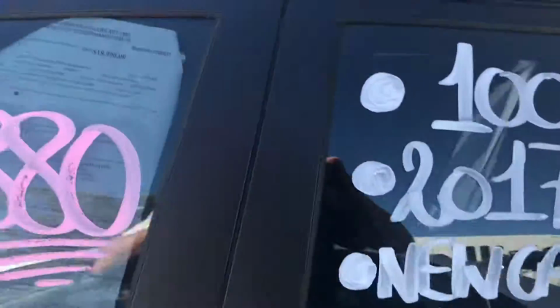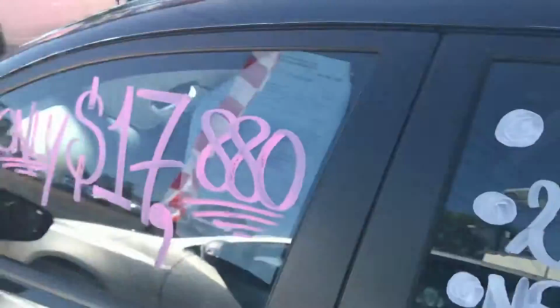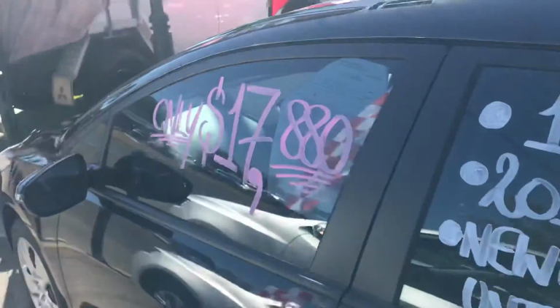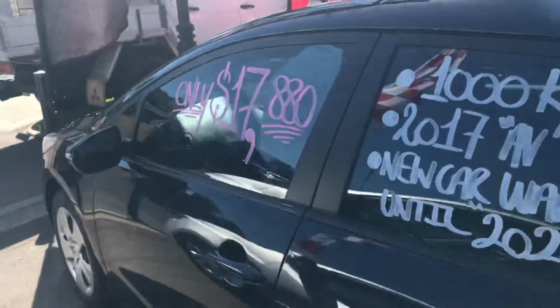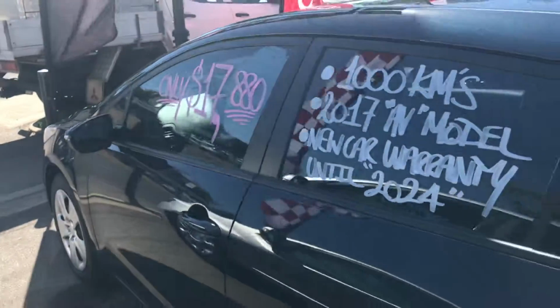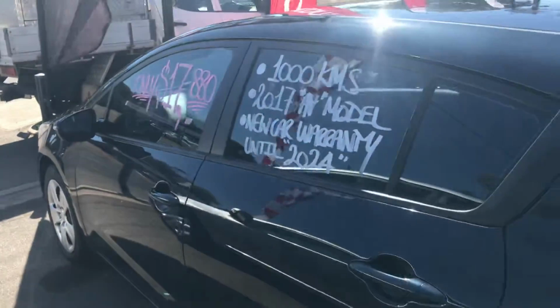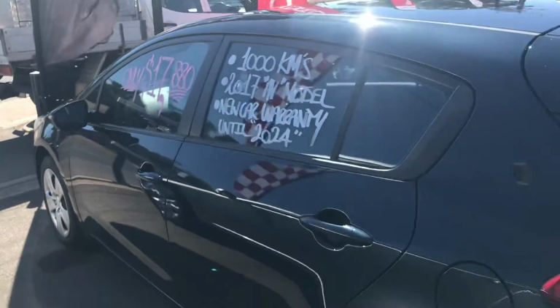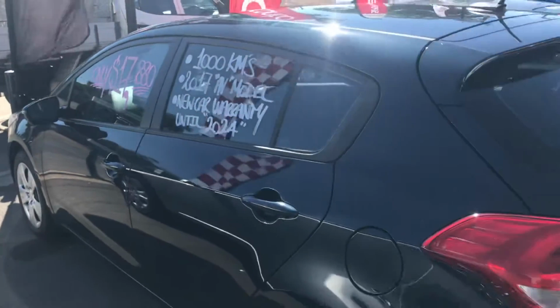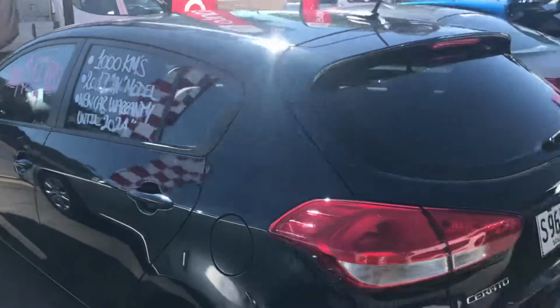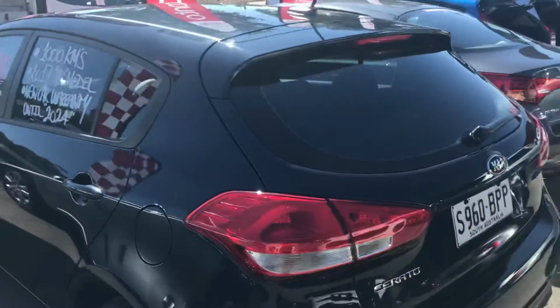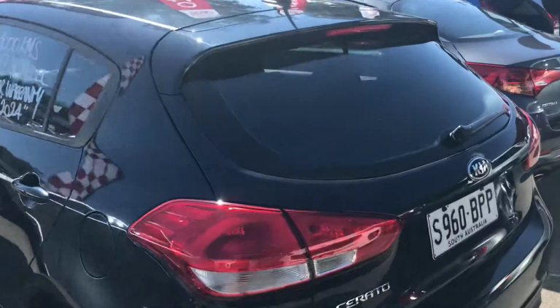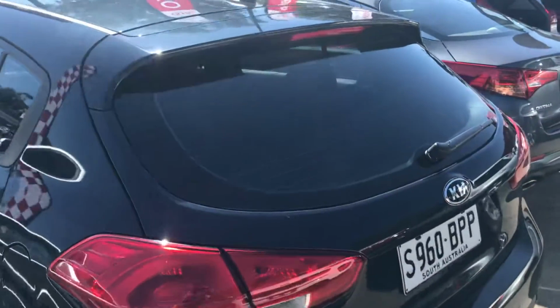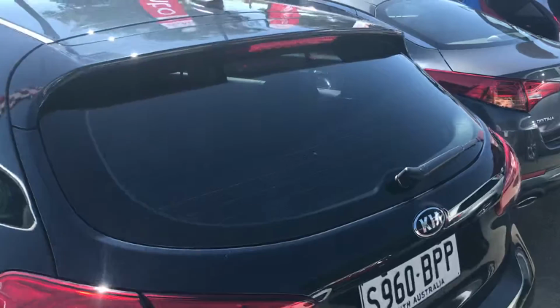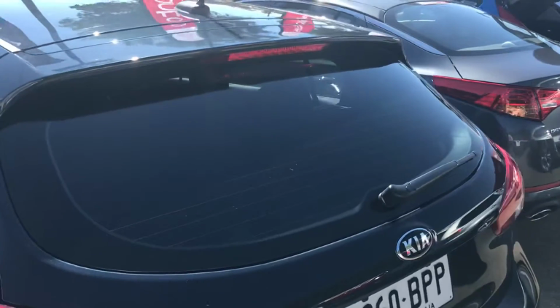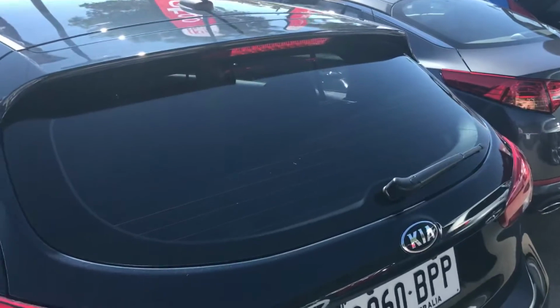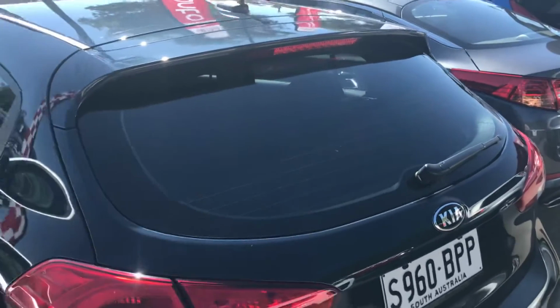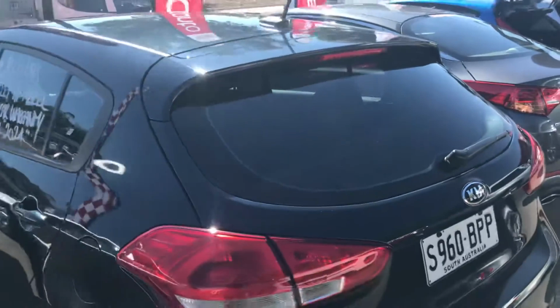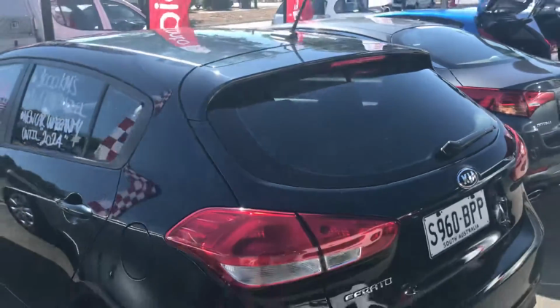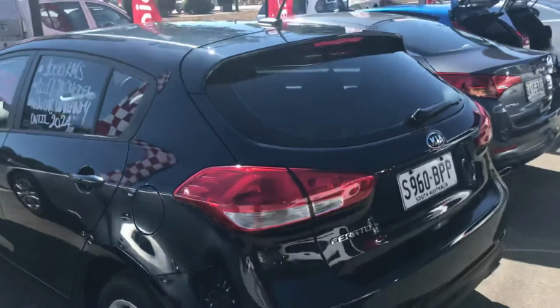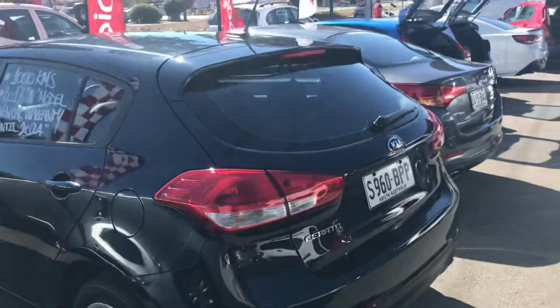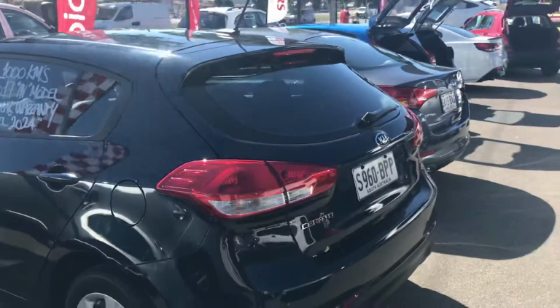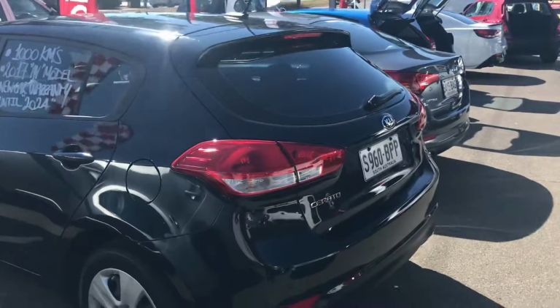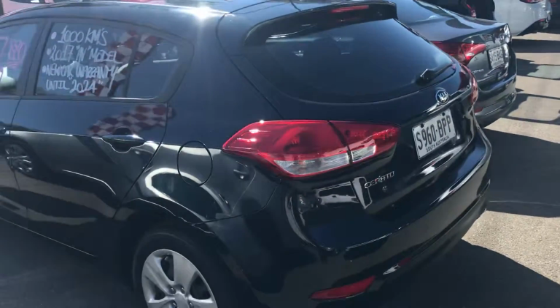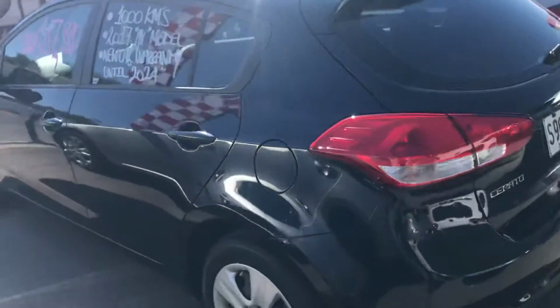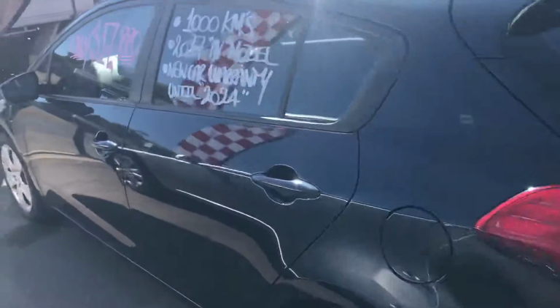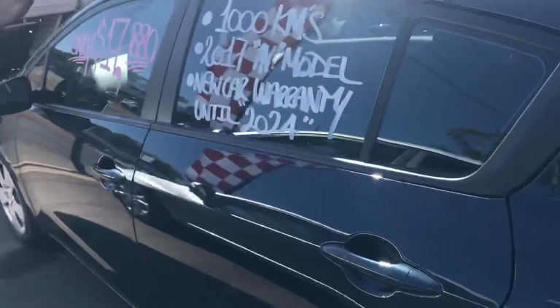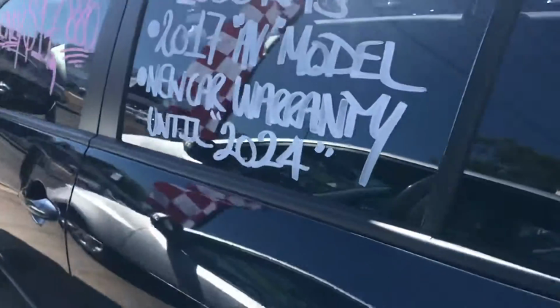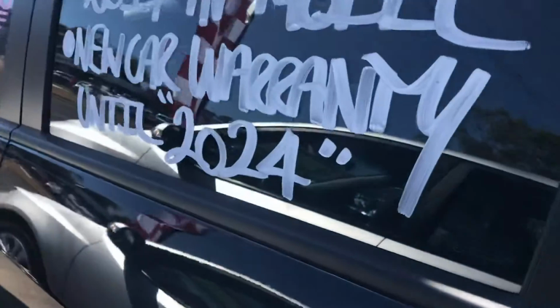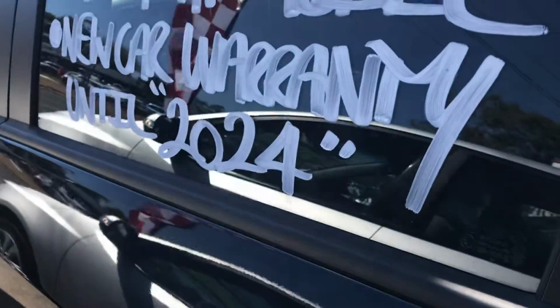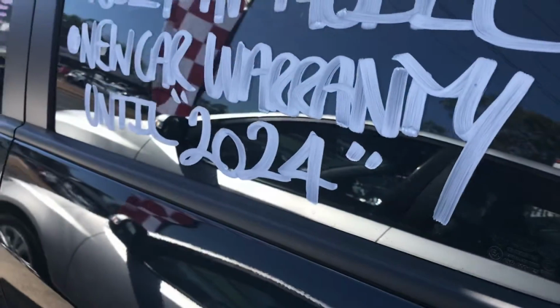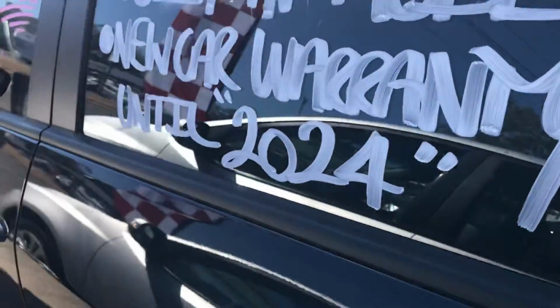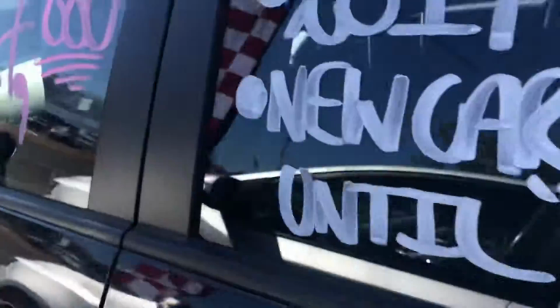The car doesn't normally come with window tint, but this has already been tinted. So as you'll see on the windows, you've got a nice tint there — that's about $500 worth that you get thrown in for nothing.